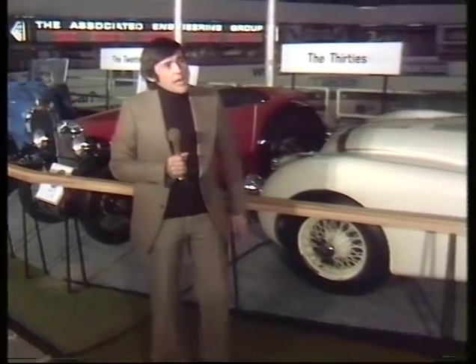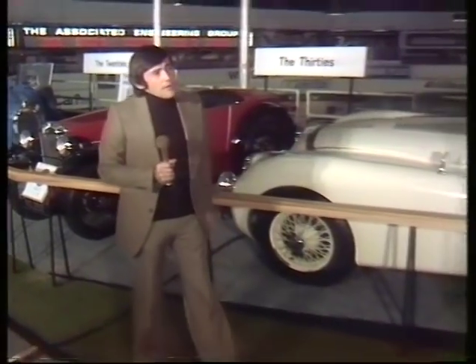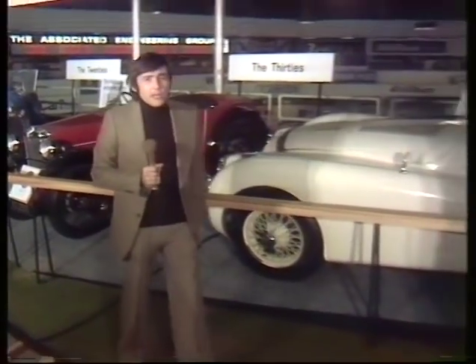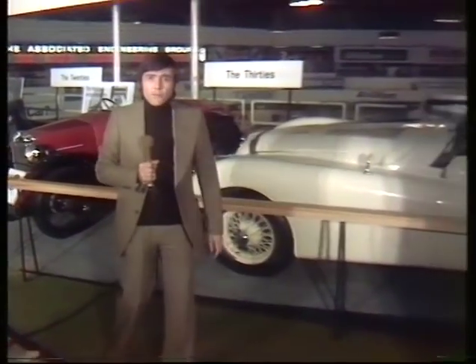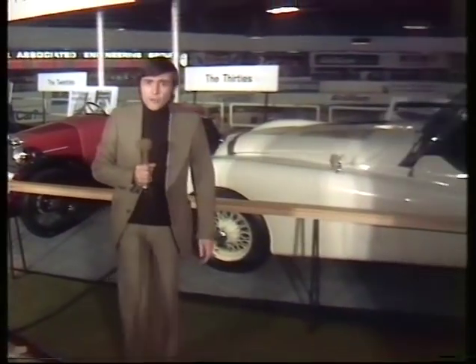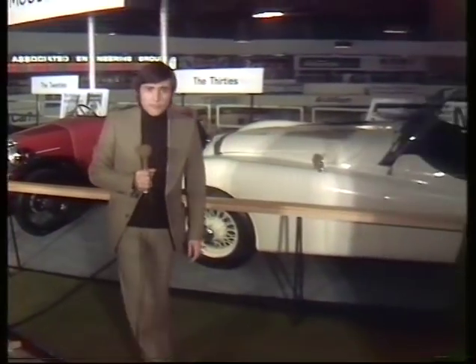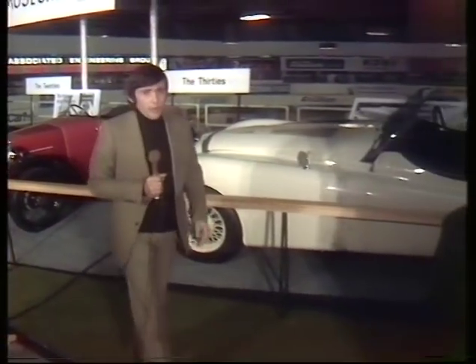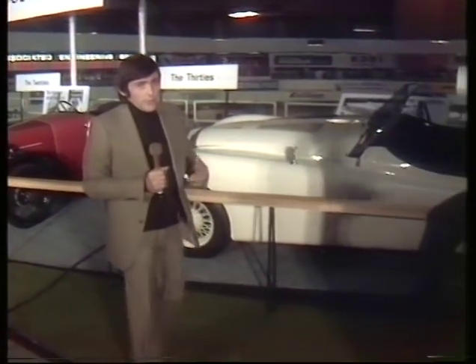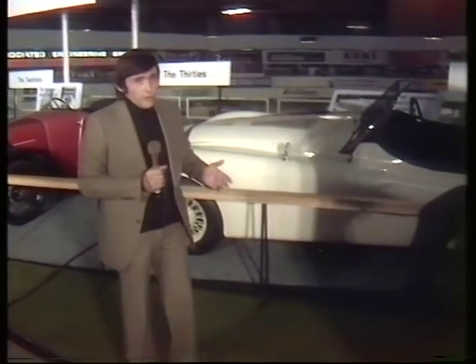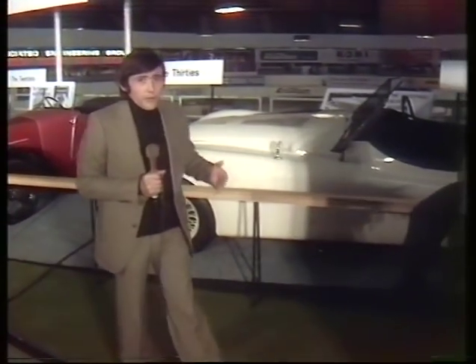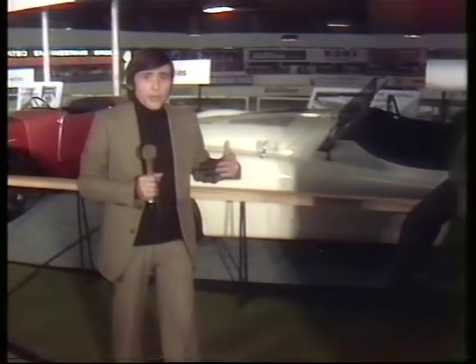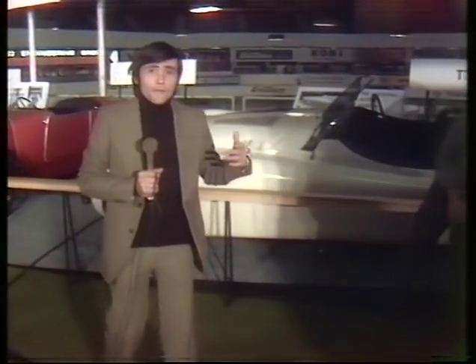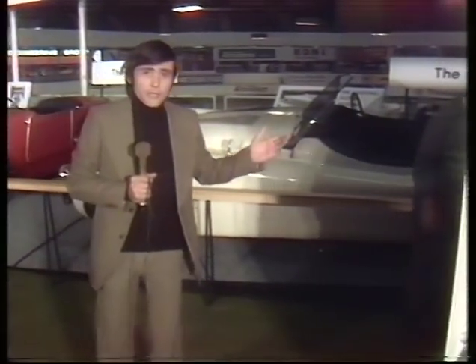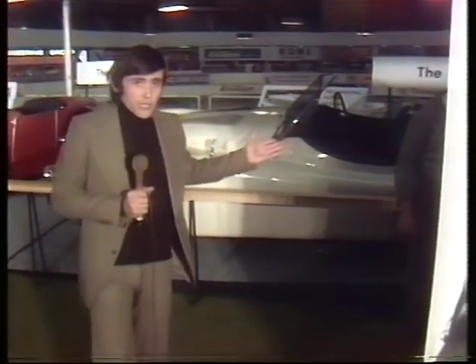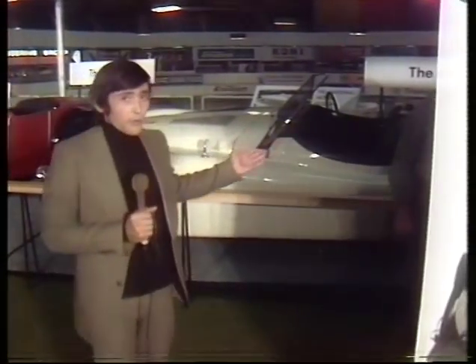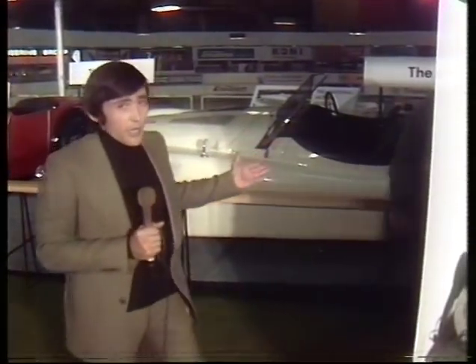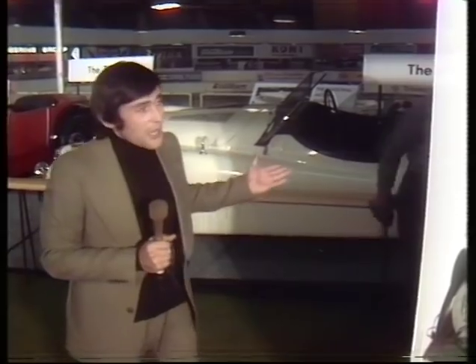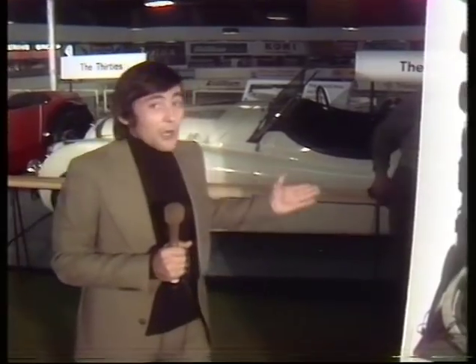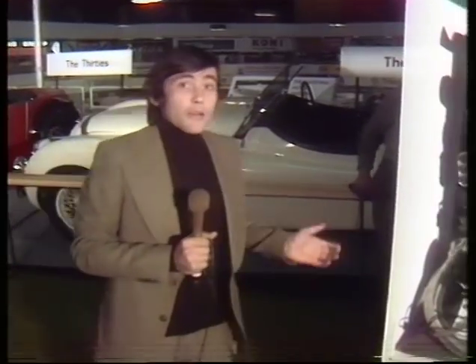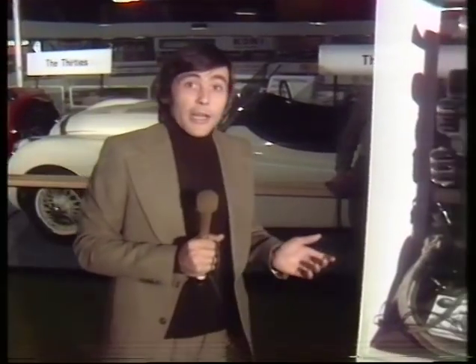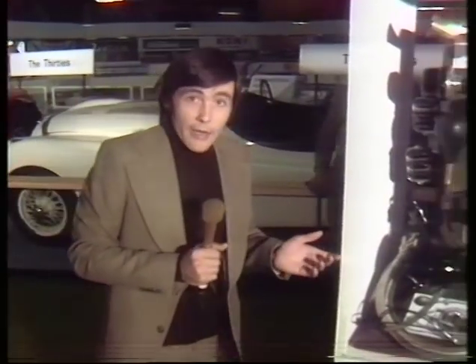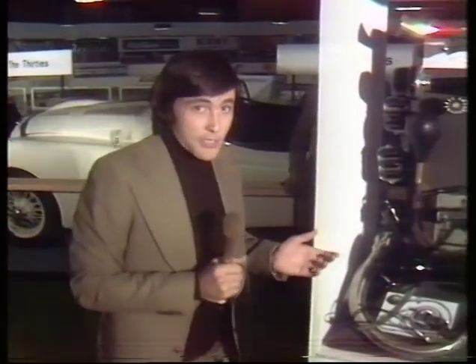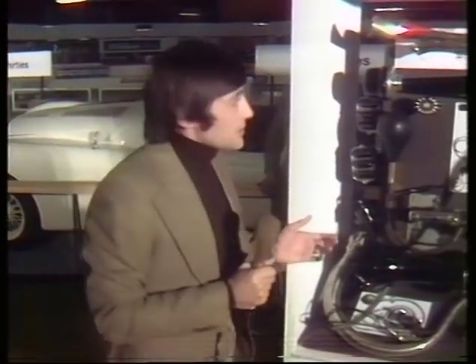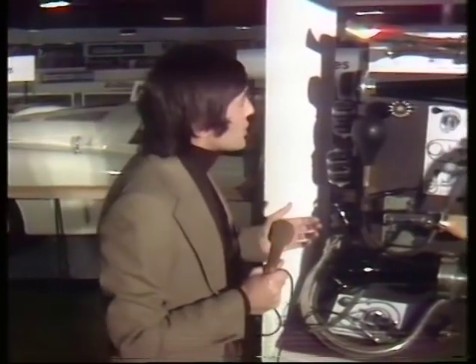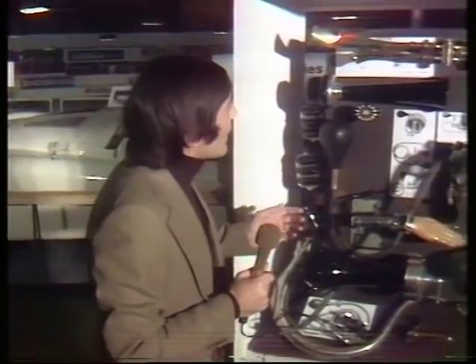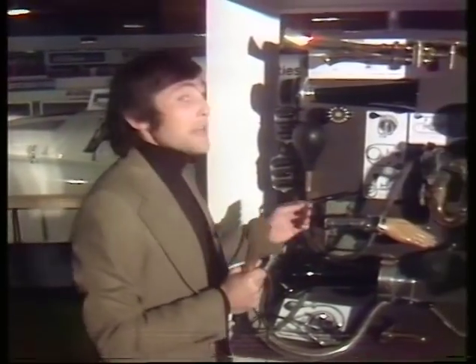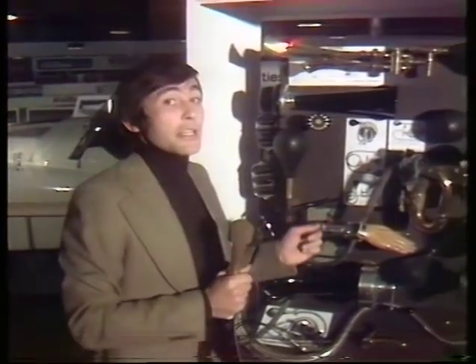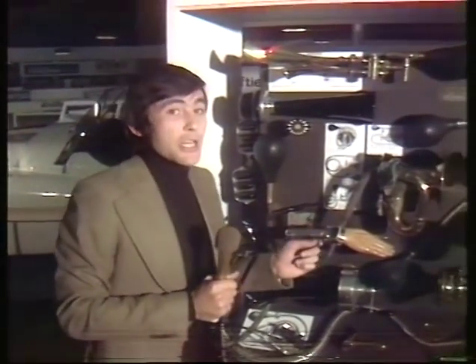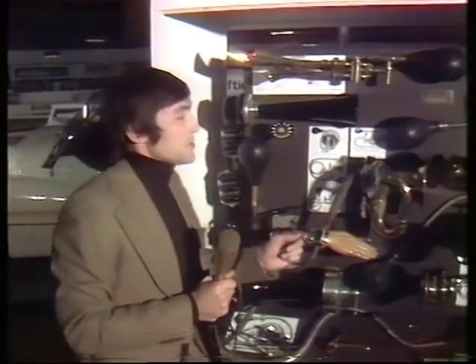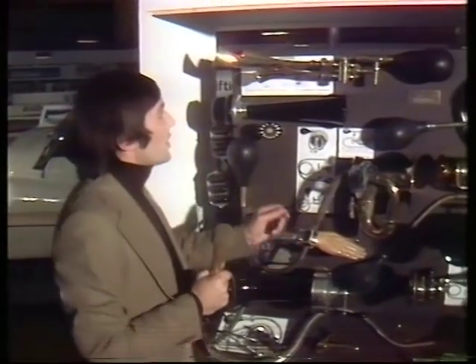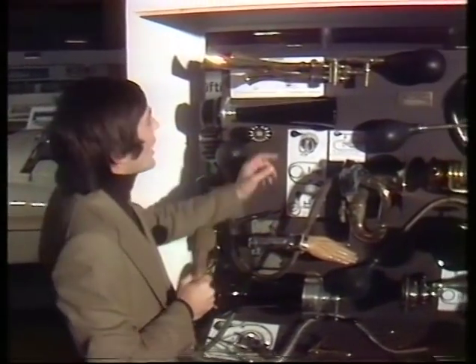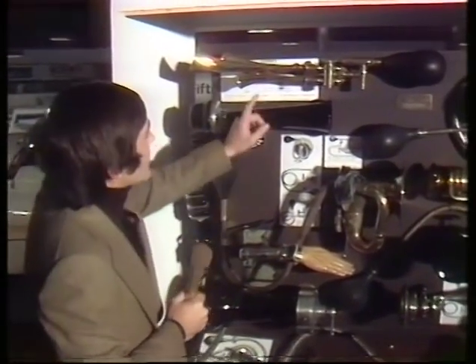Here at the National Motor Museum stand on the first floor, they've not only got a fine selection of old cars, but a wonderful and hilarious selection of antique accessories as well, like this.